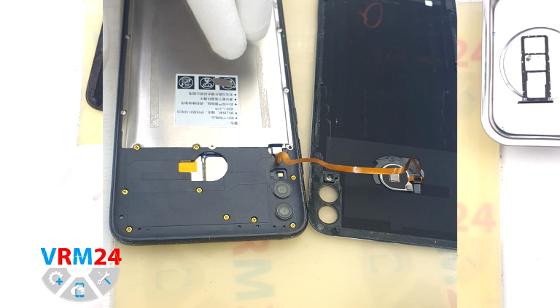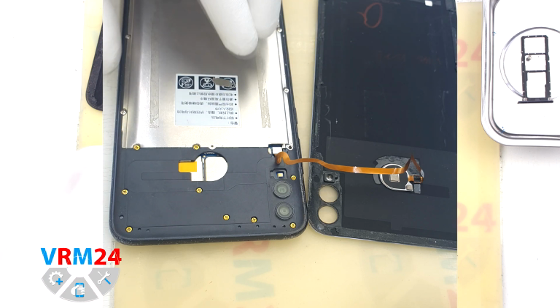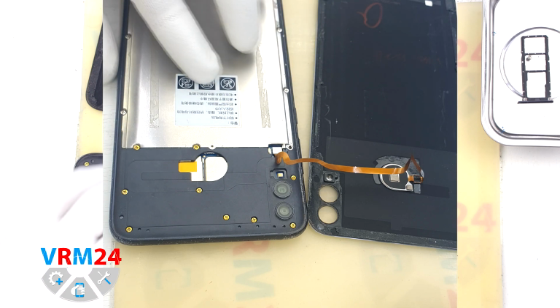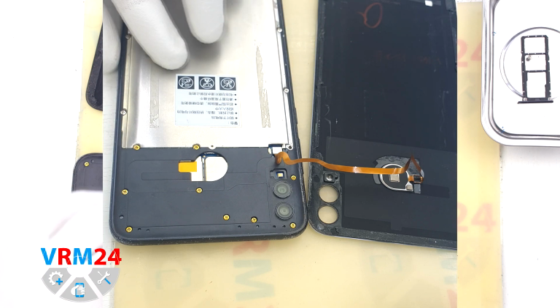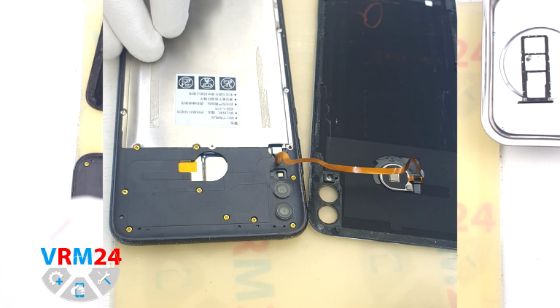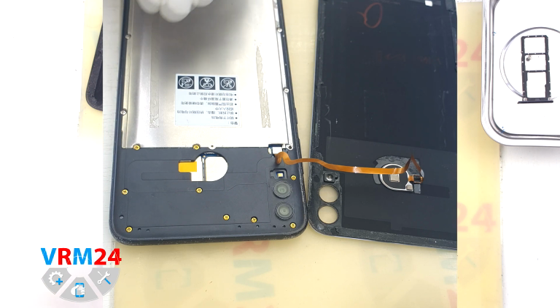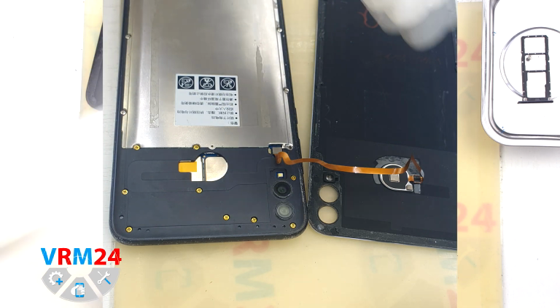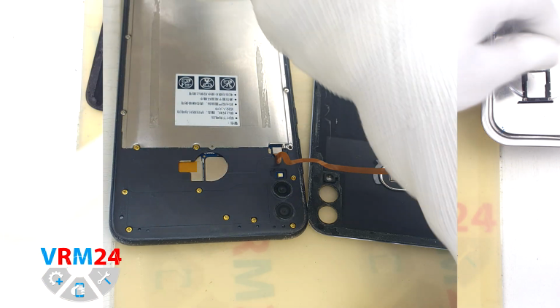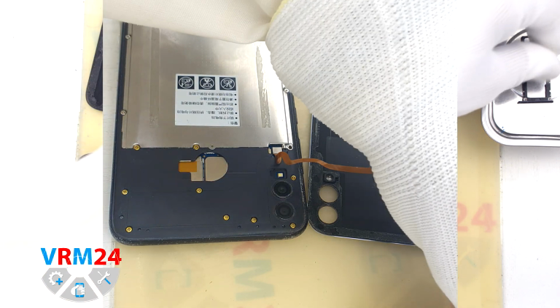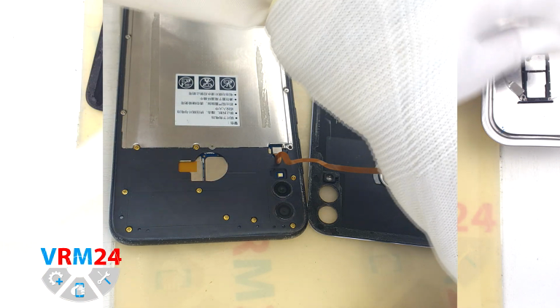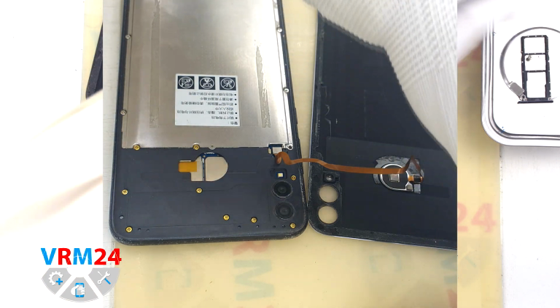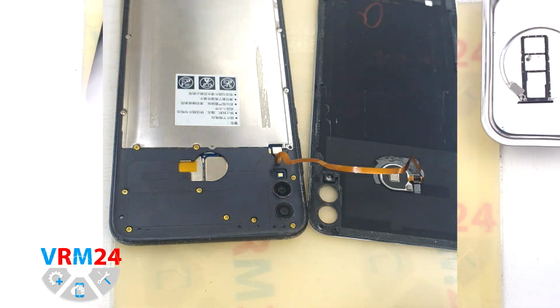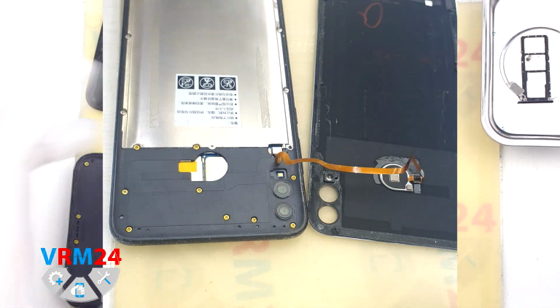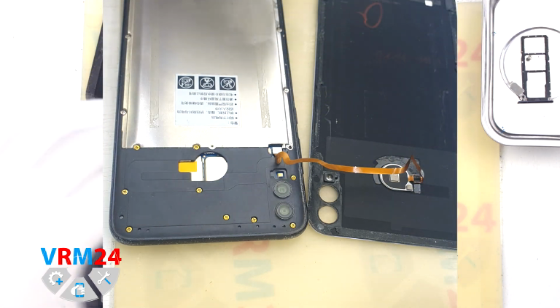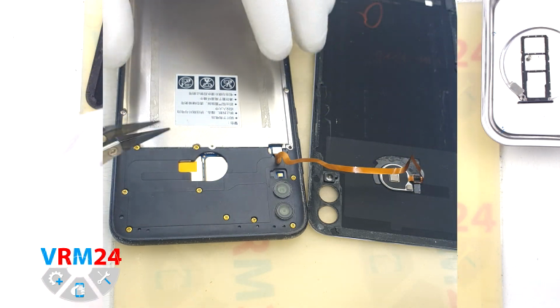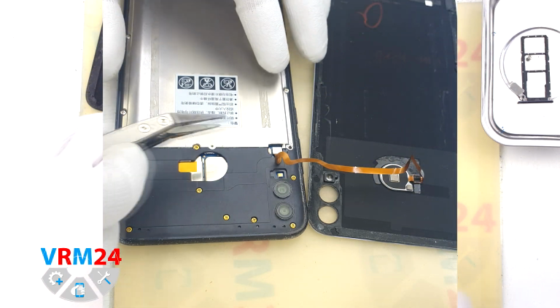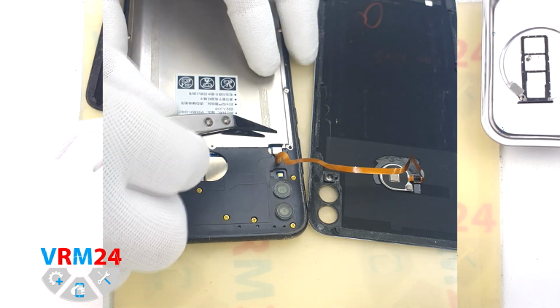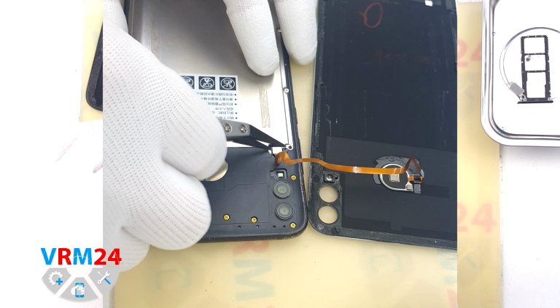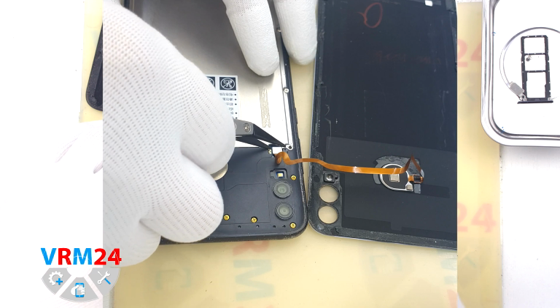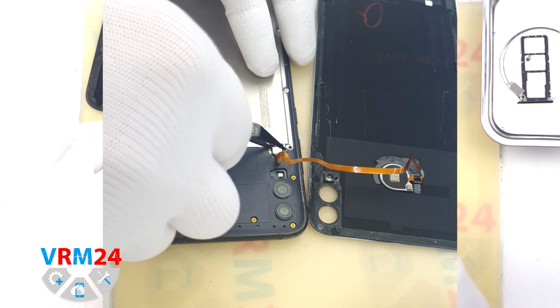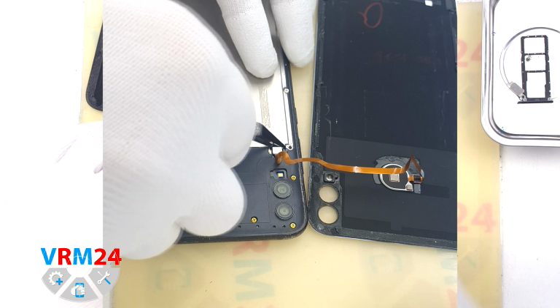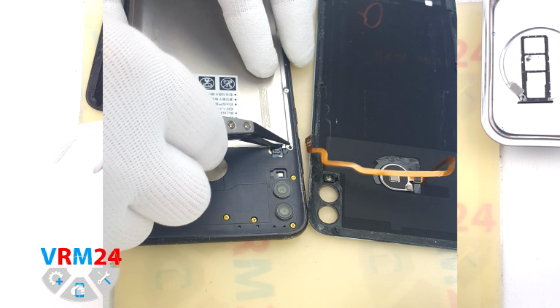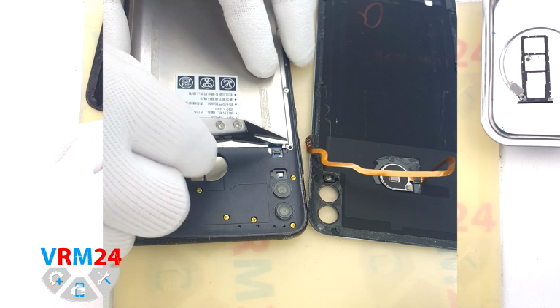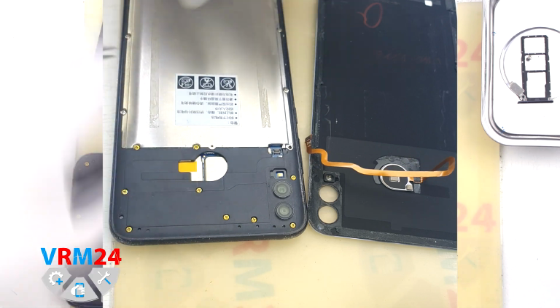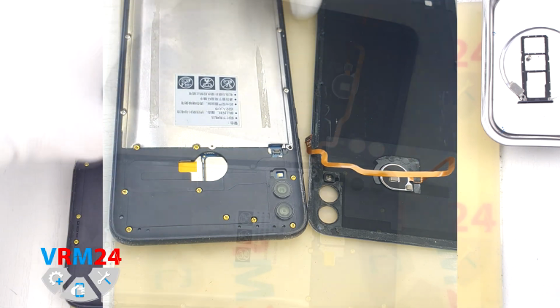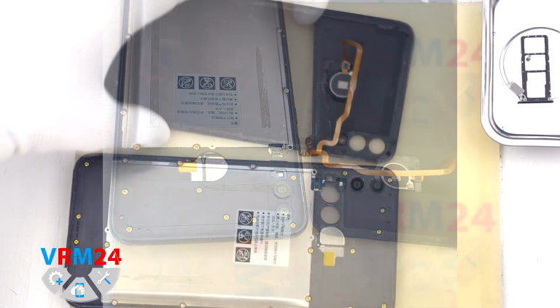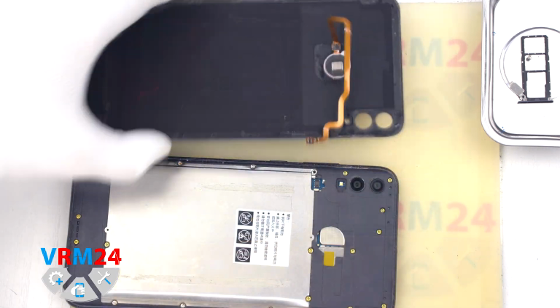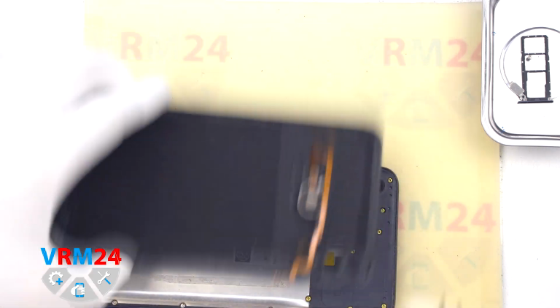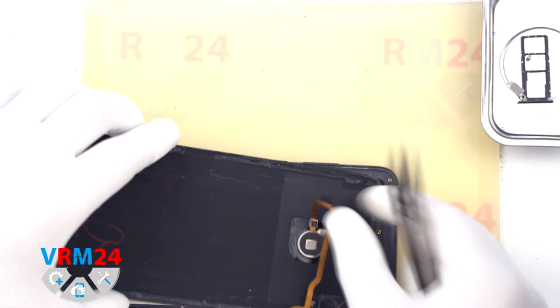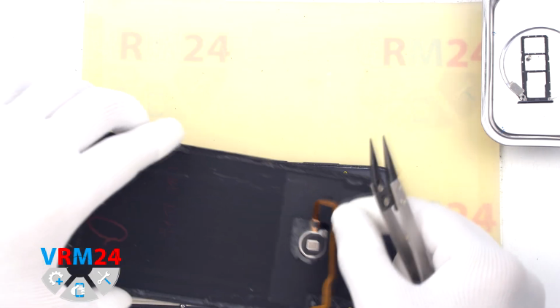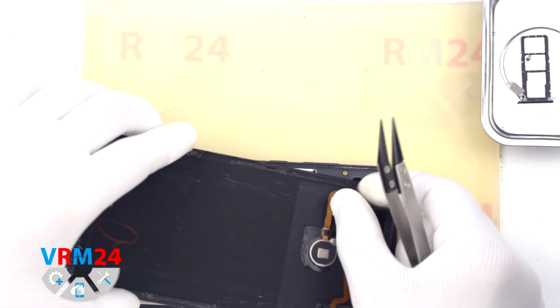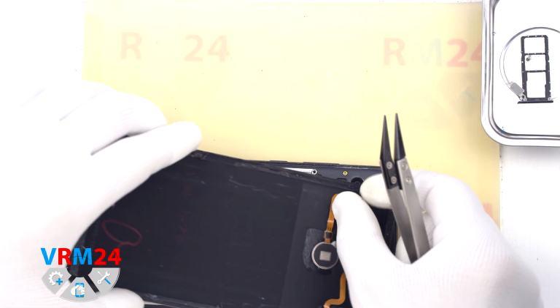So we disconnect the connector, remove the cover to the side — as you can see we have the fingerprint sensor on the back cover.